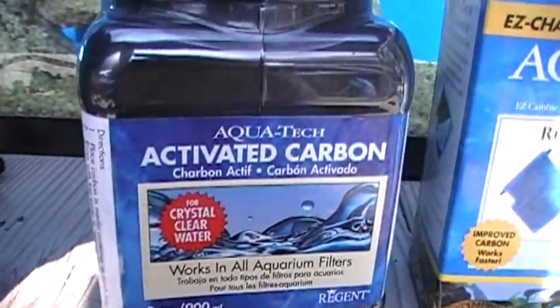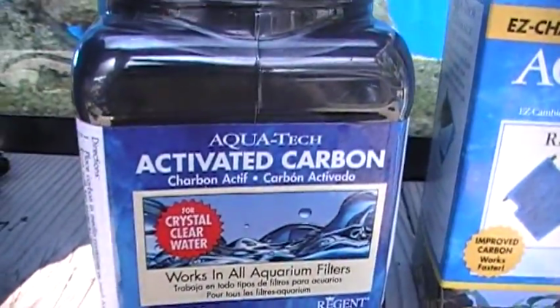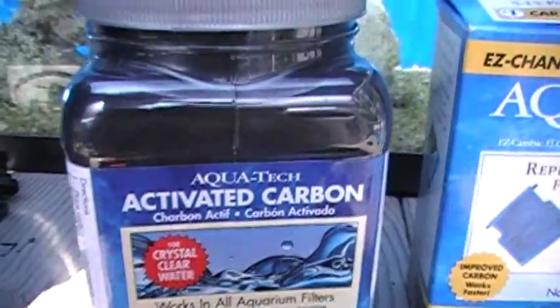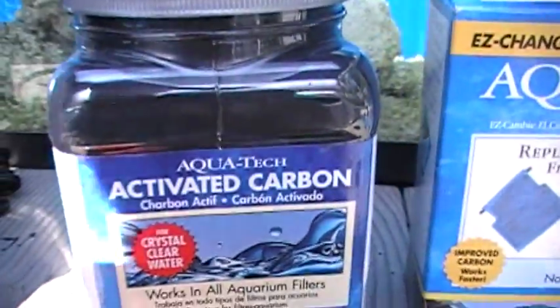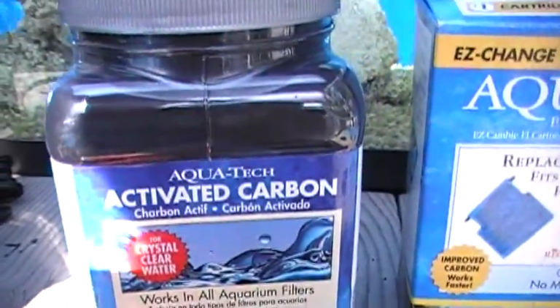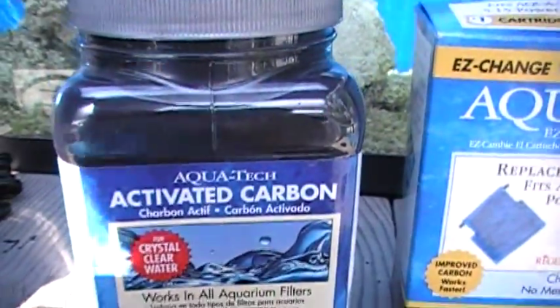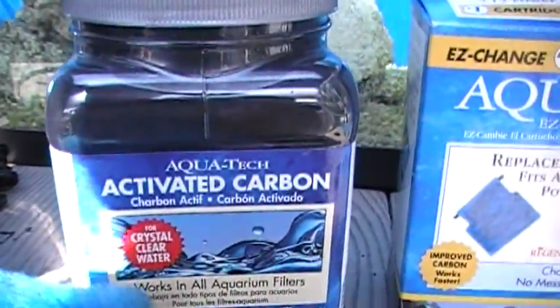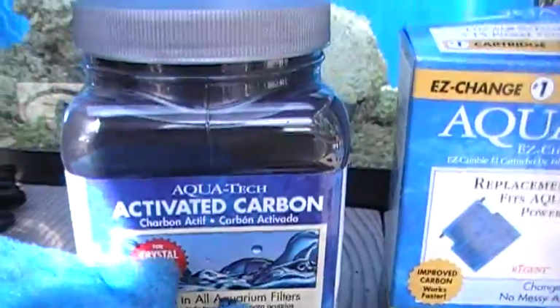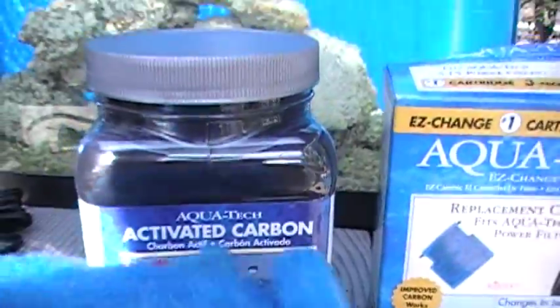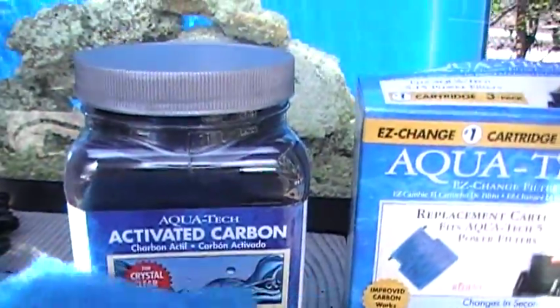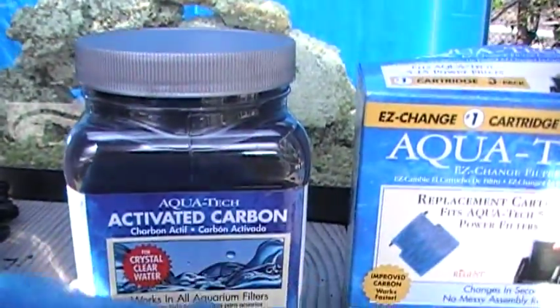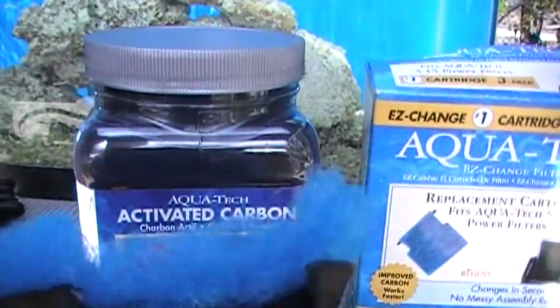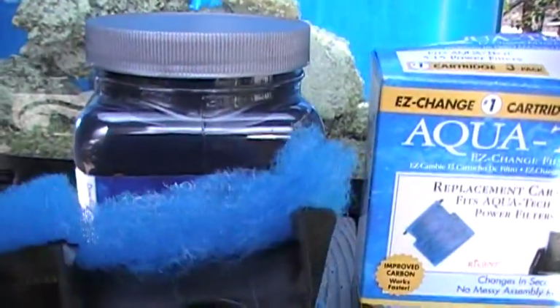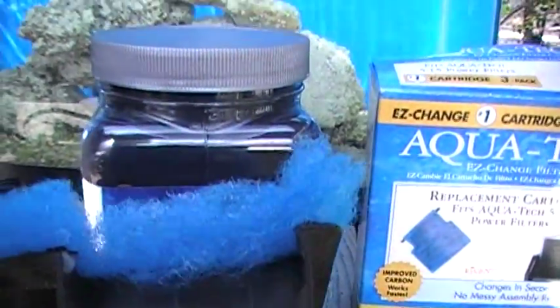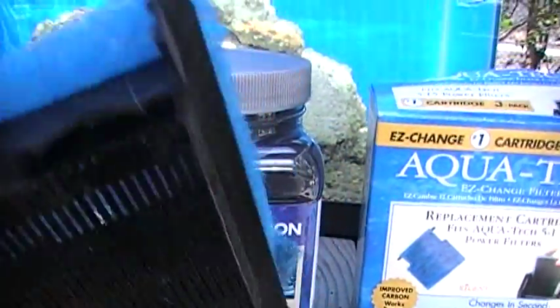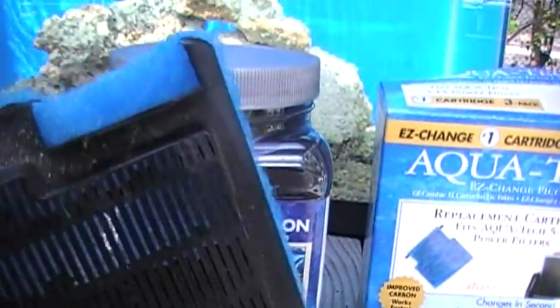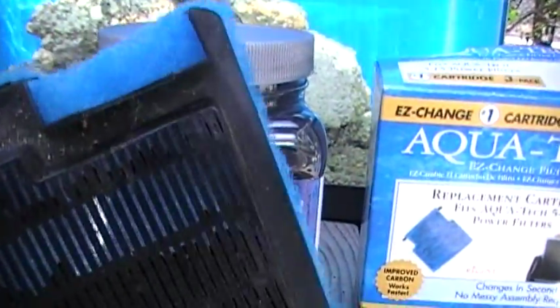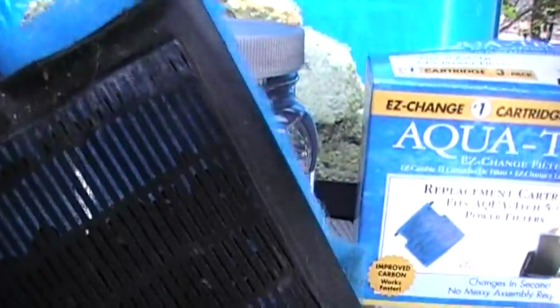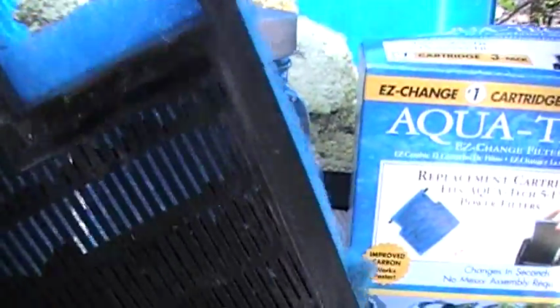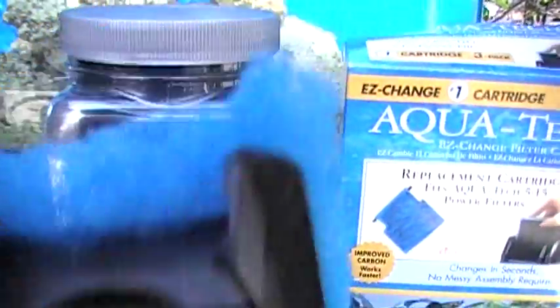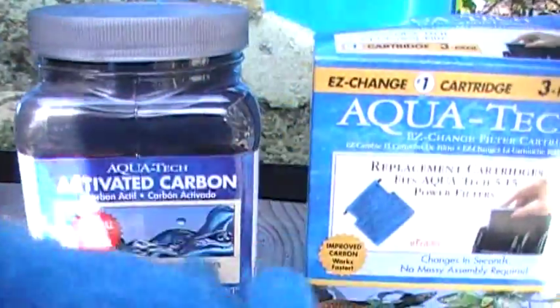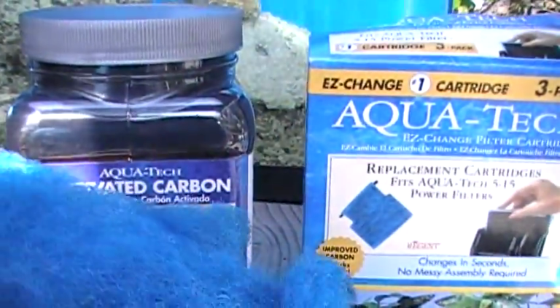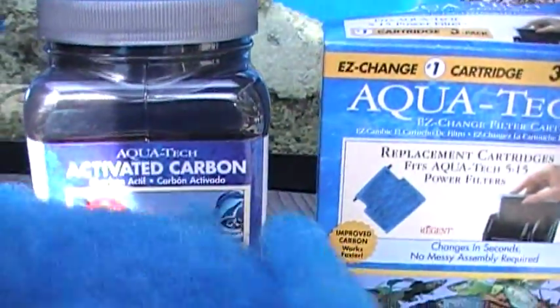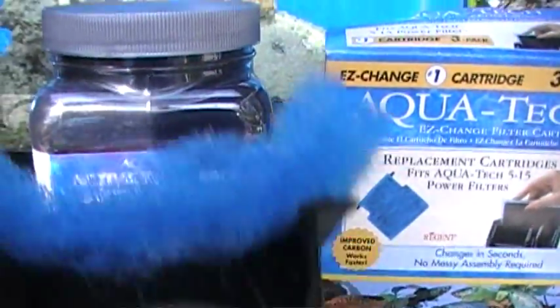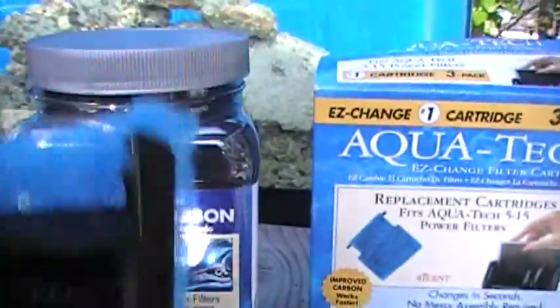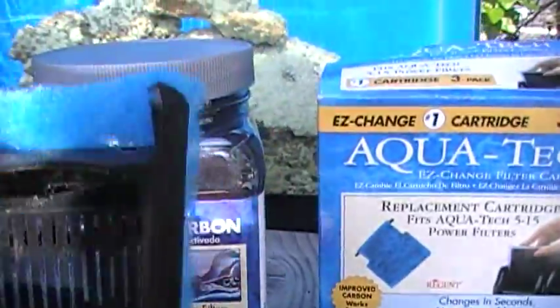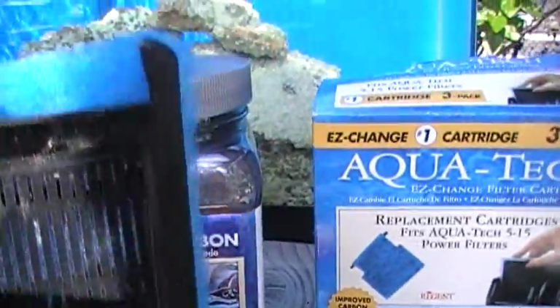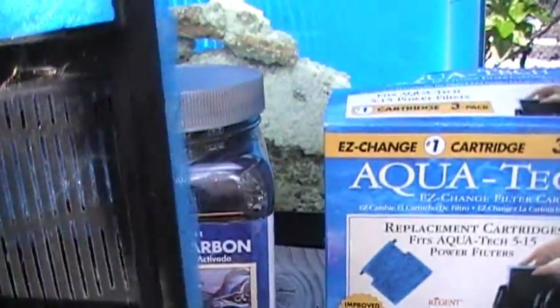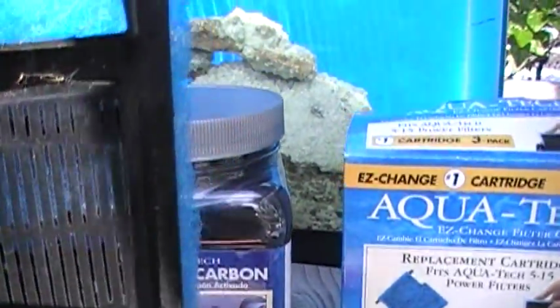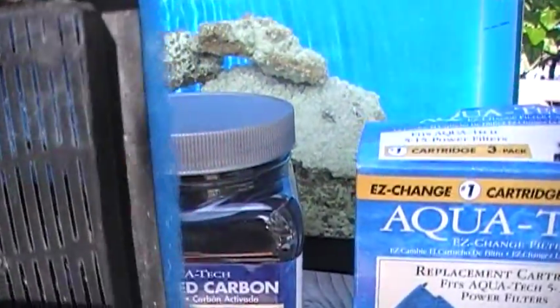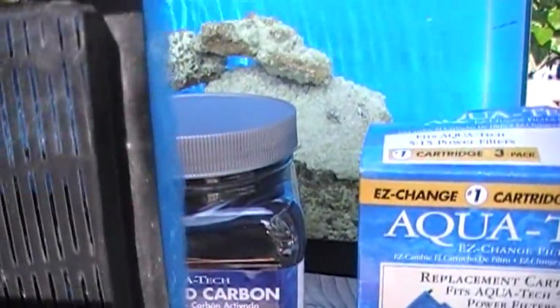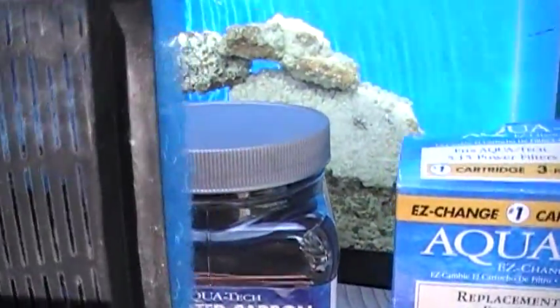Once a month is the recommended change interval for these filter units. And we're going to show you a little trick today to save you some money.